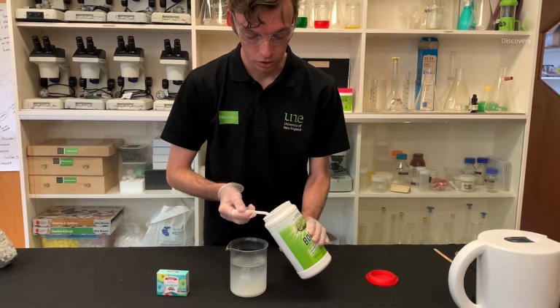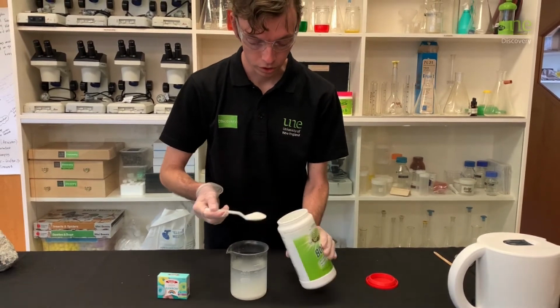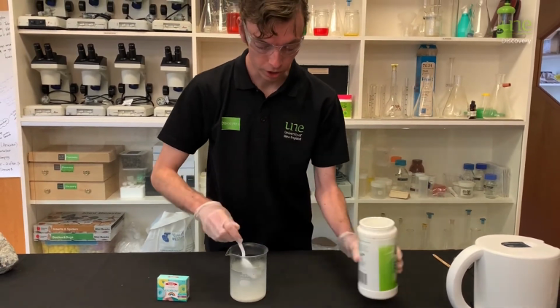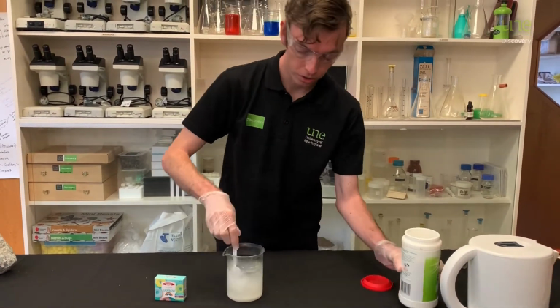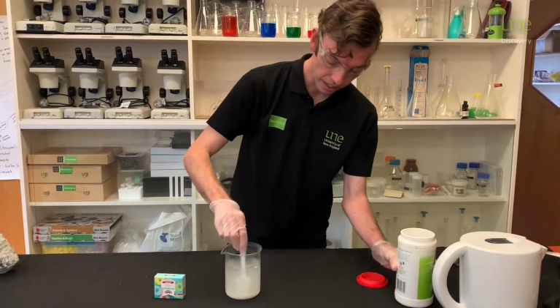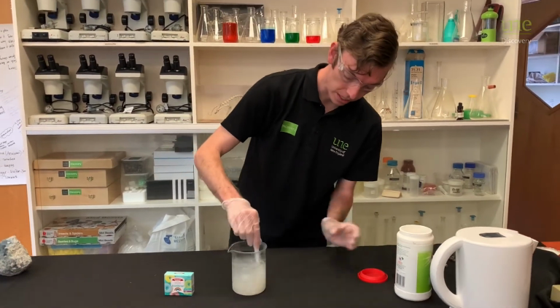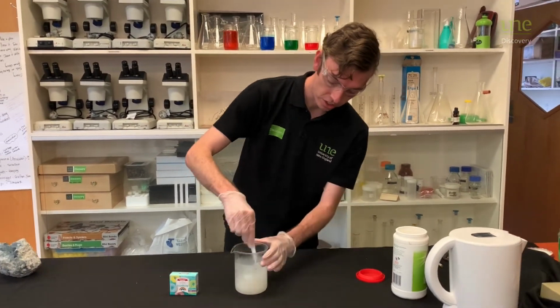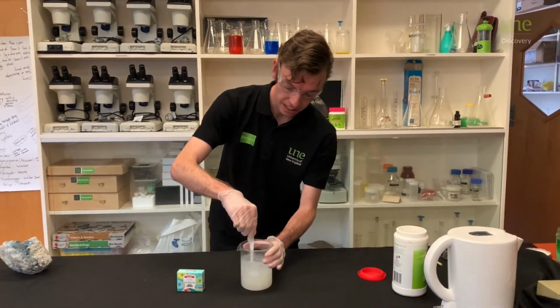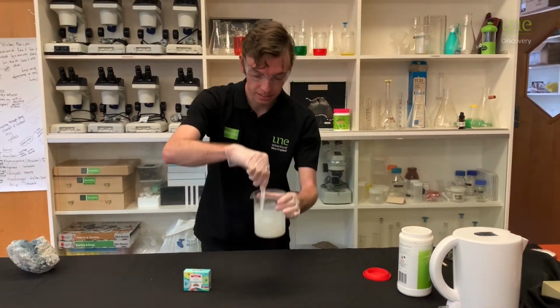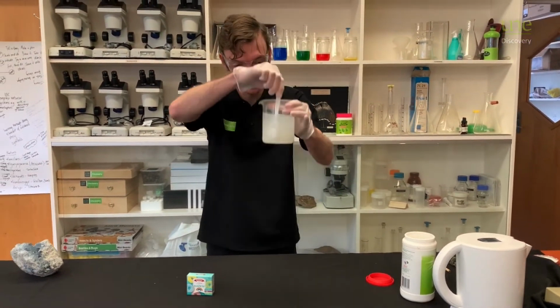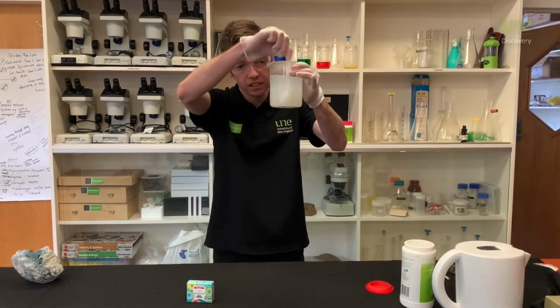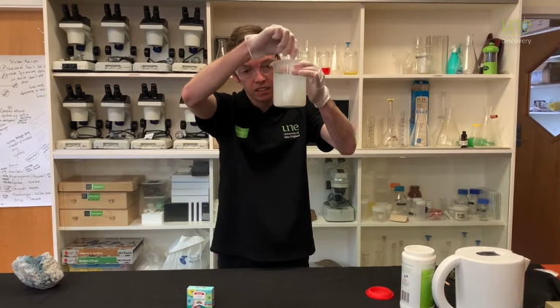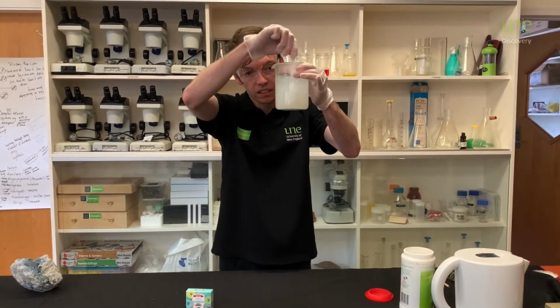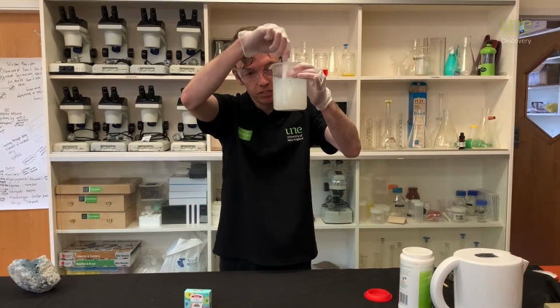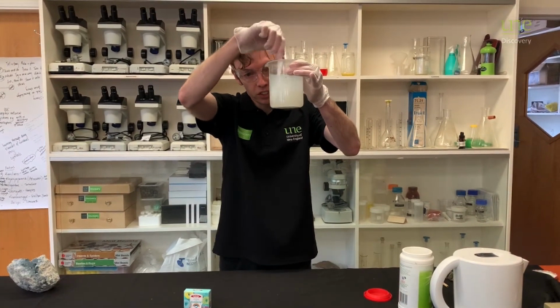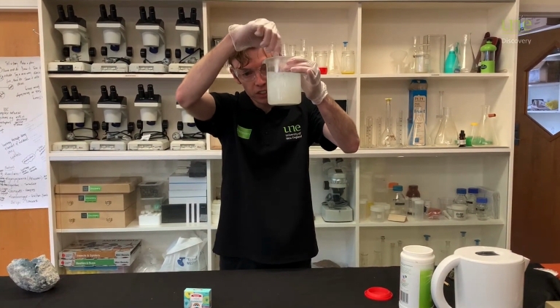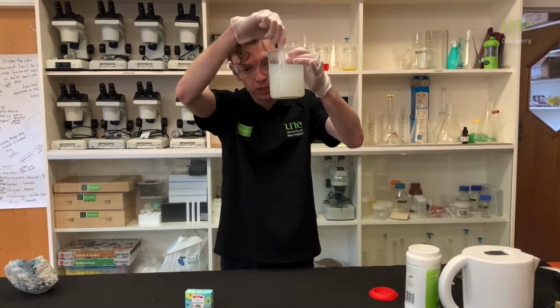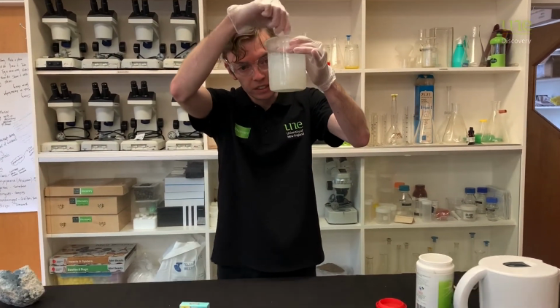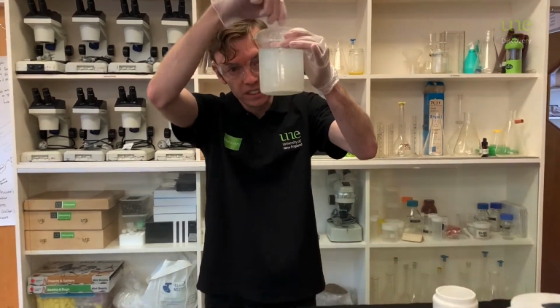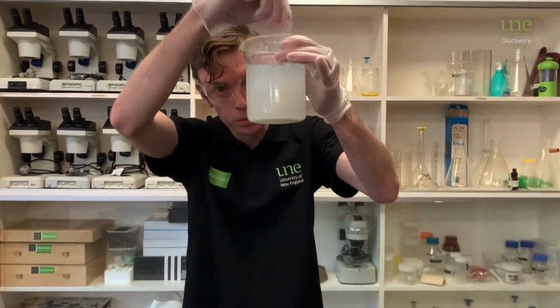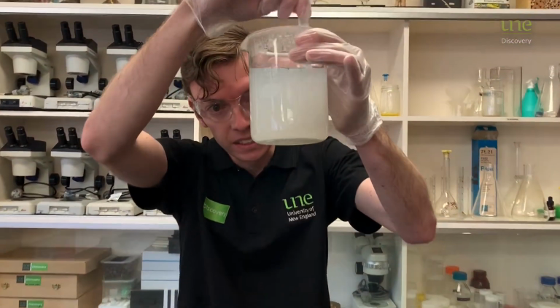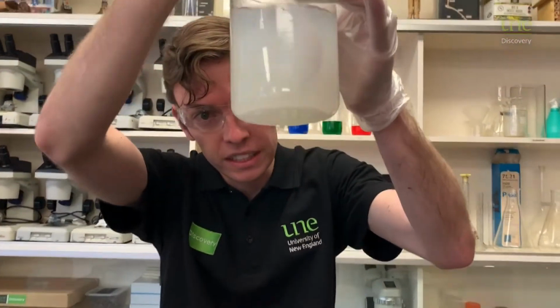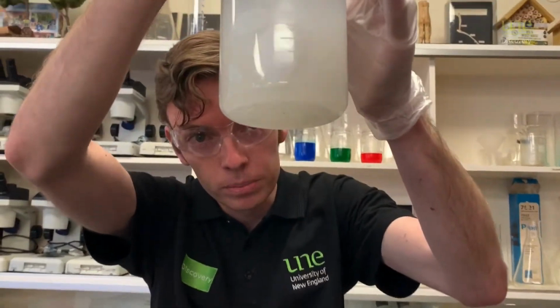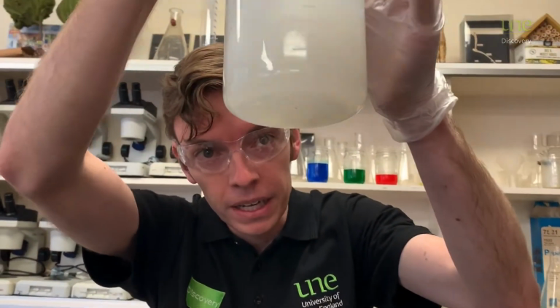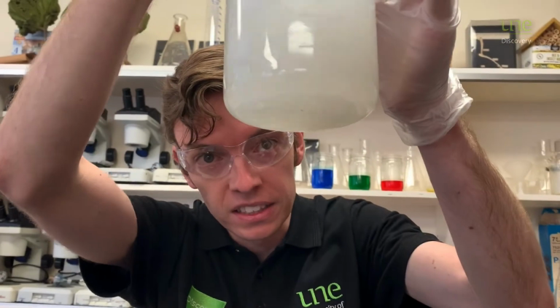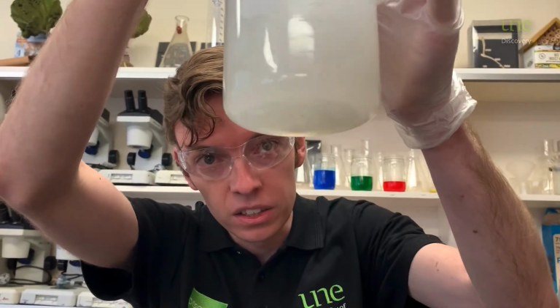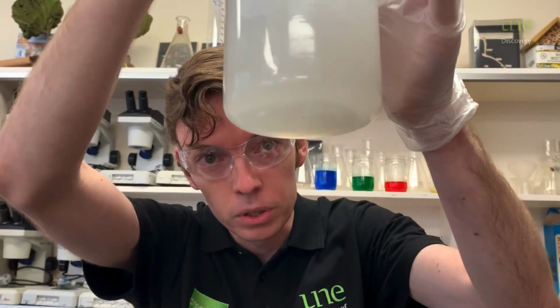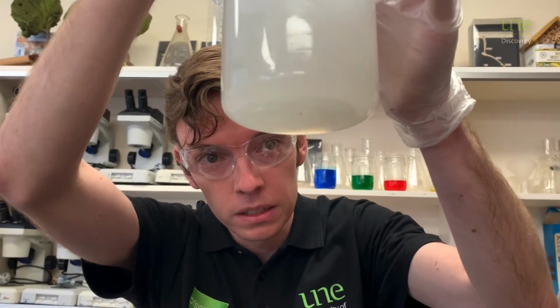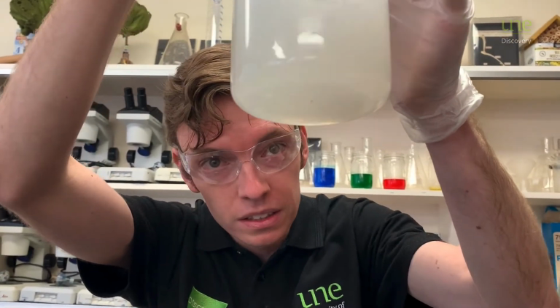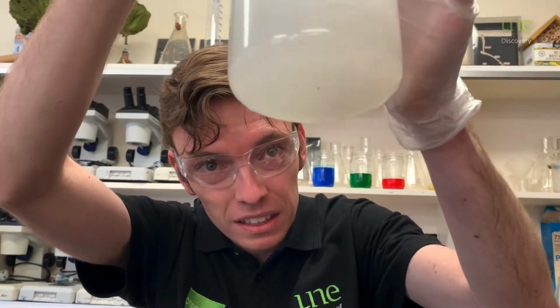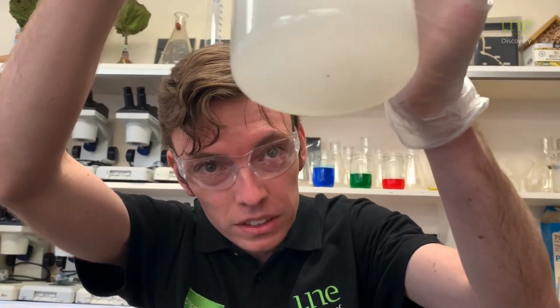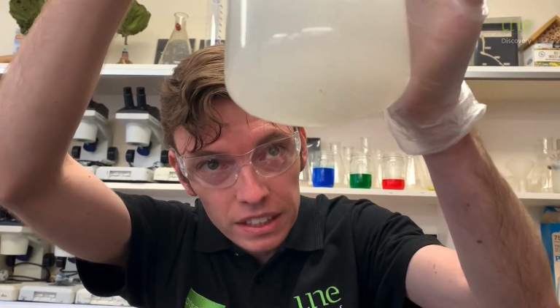You'll know that you've managed to do that if, when you try and stir it all in, it doesn't all mix in. You'll see a little bit of the powder still on the bottom — there's a little bit just there.